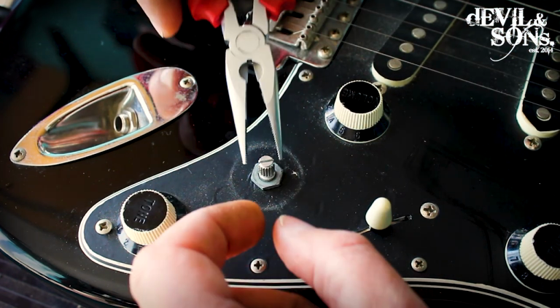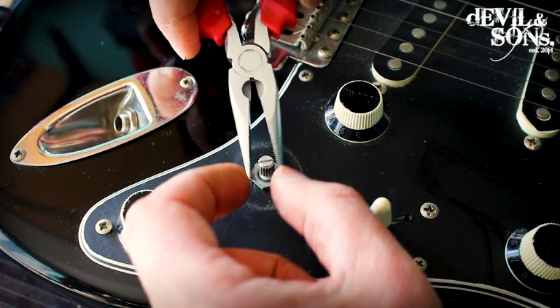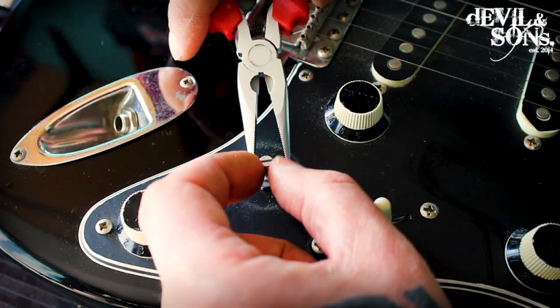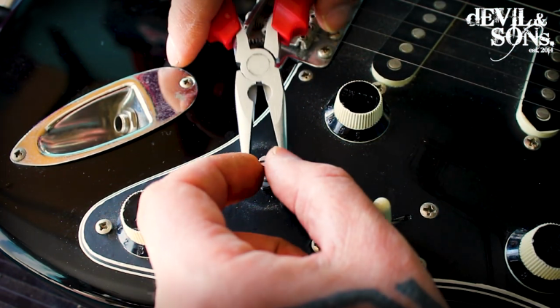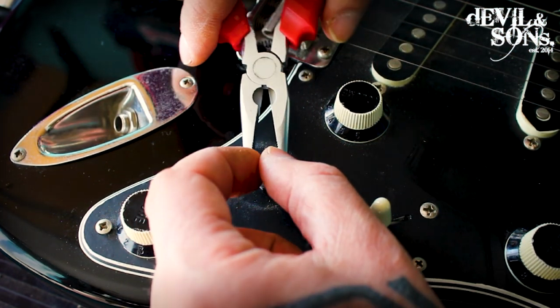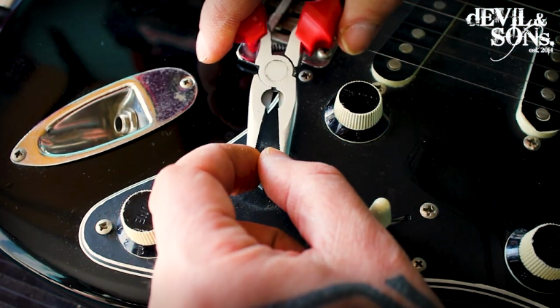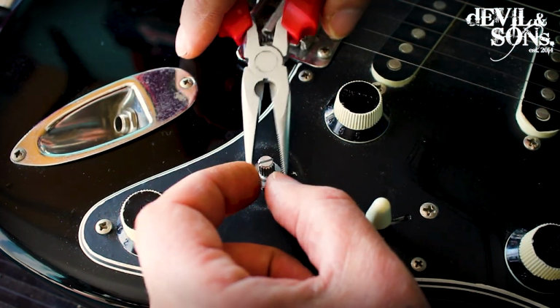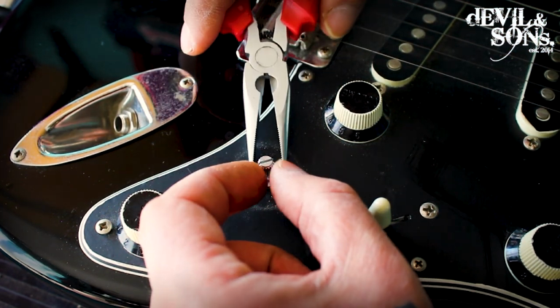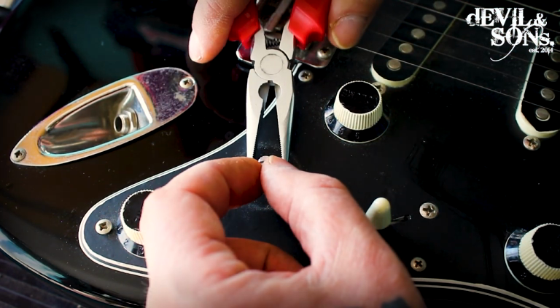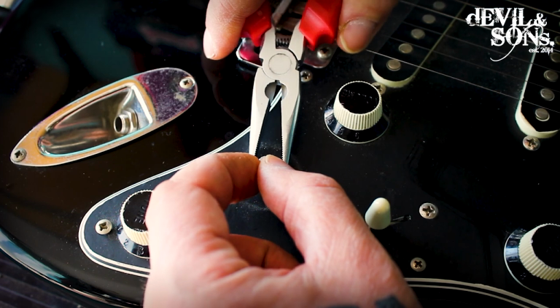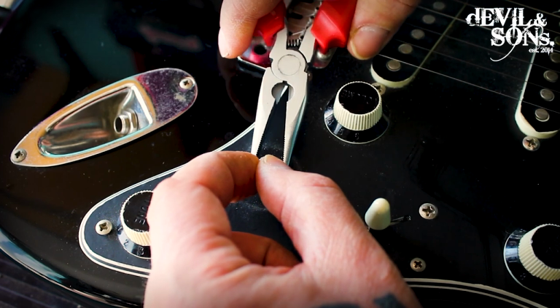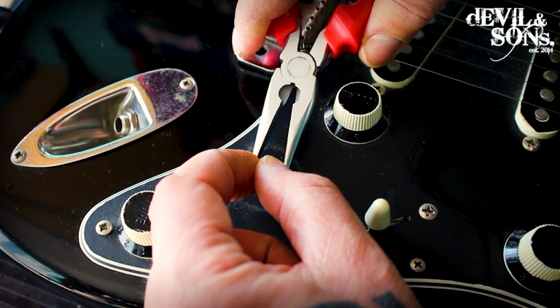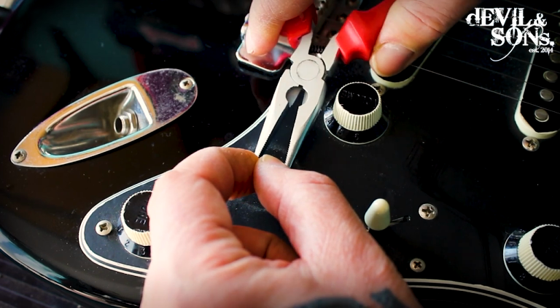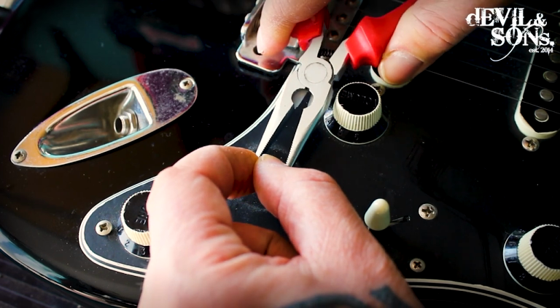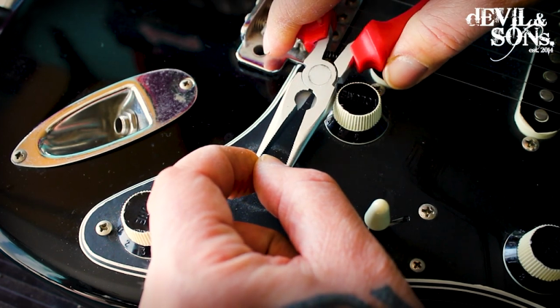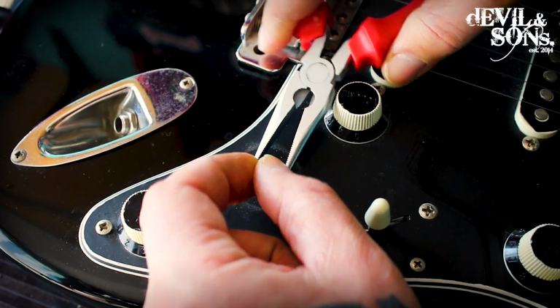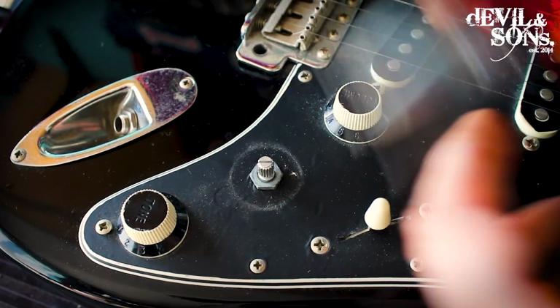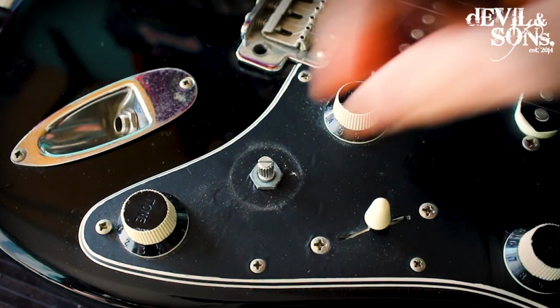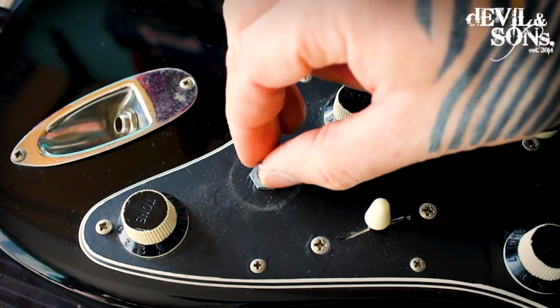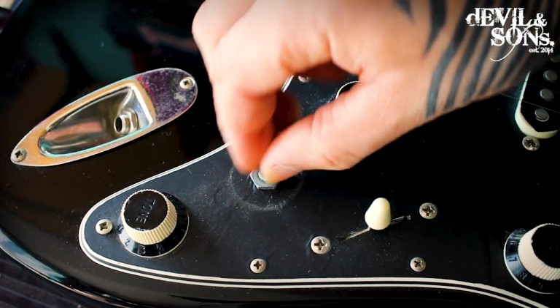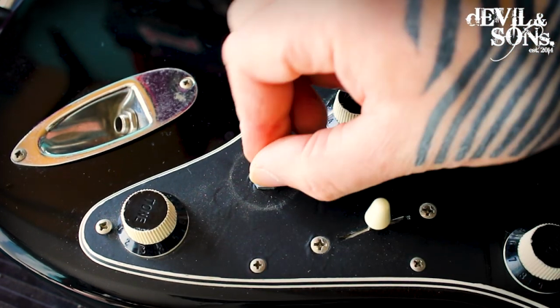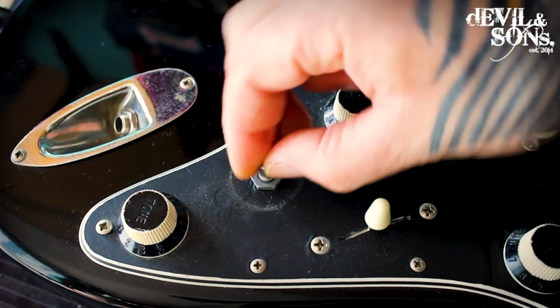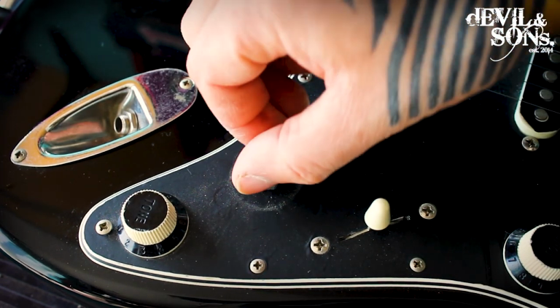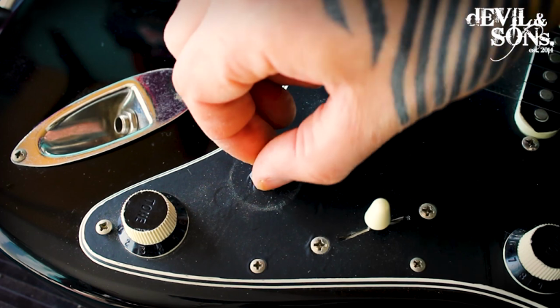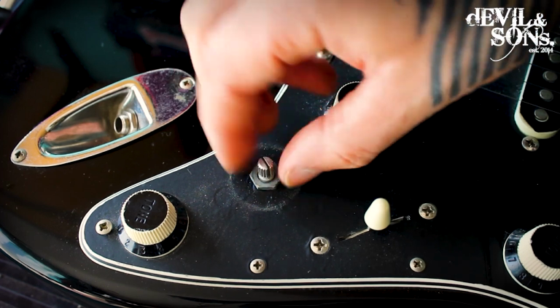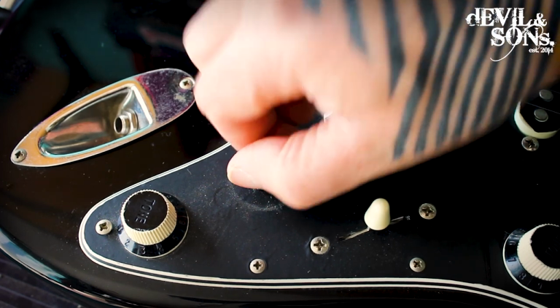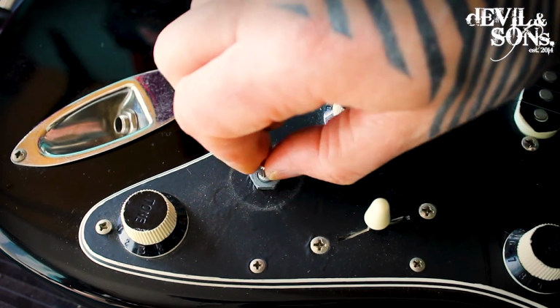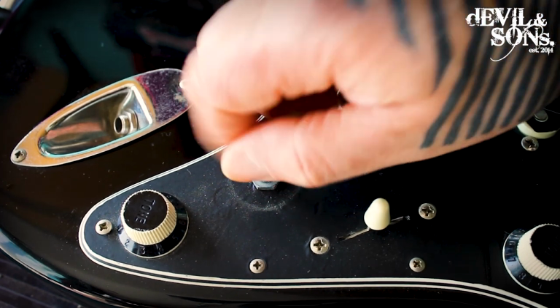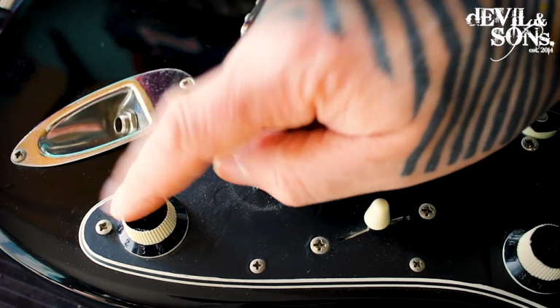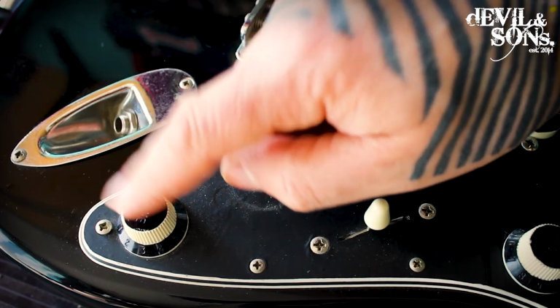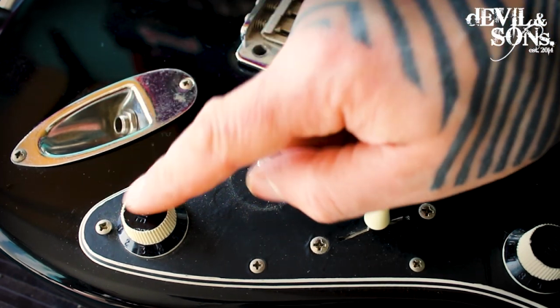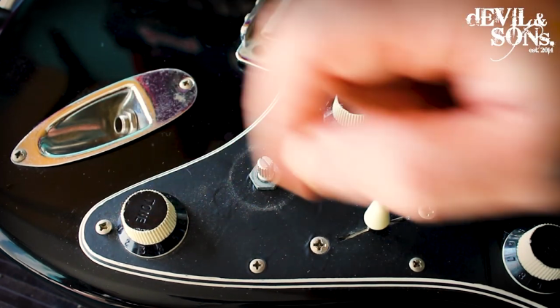Then I keep turning the nut around it, and now I know this is nice and tight. When I turn it to the extremes, the pot underneath is not moving and neither is this one.